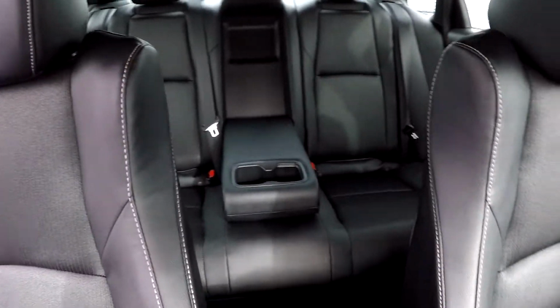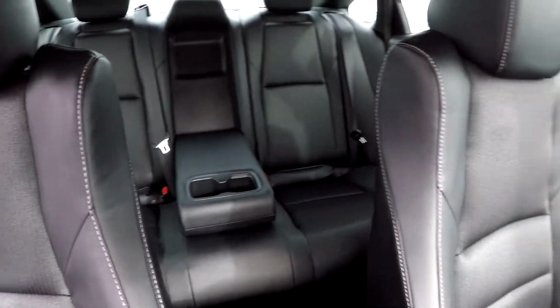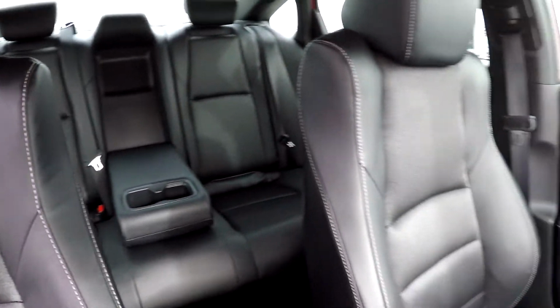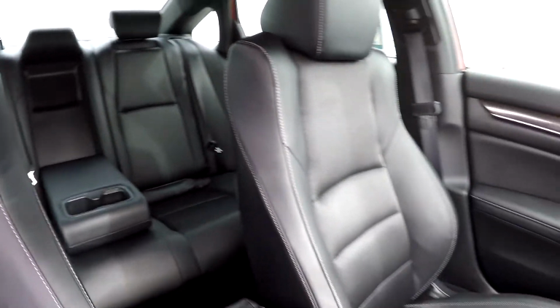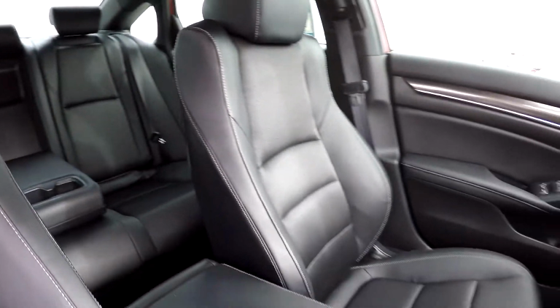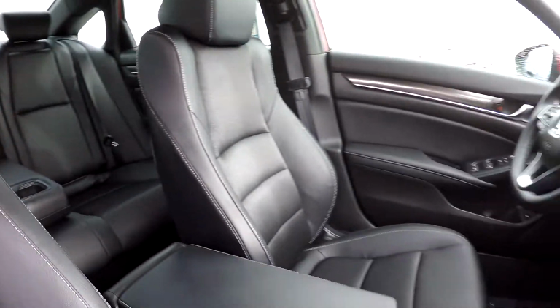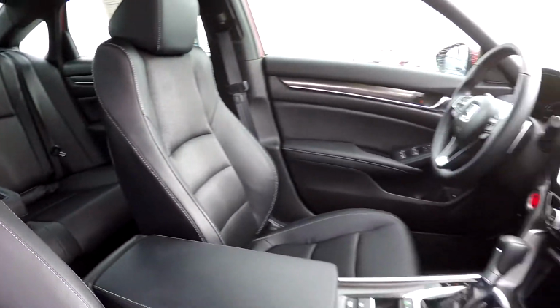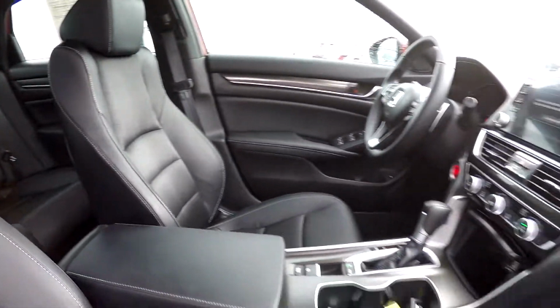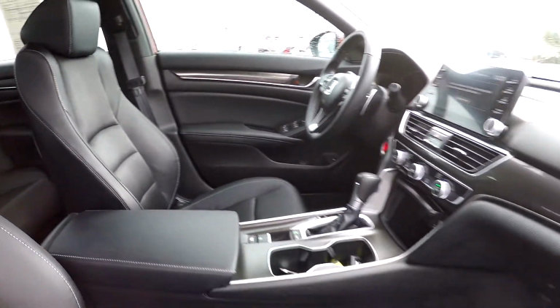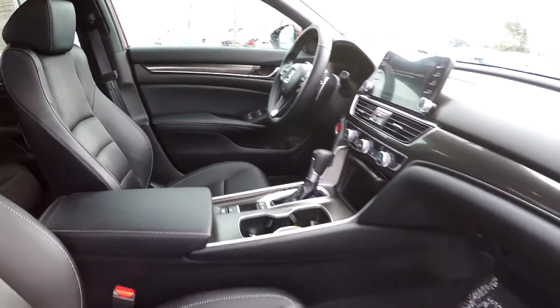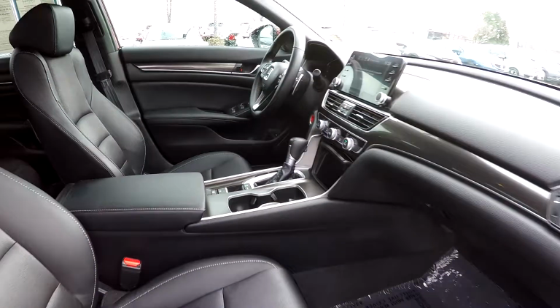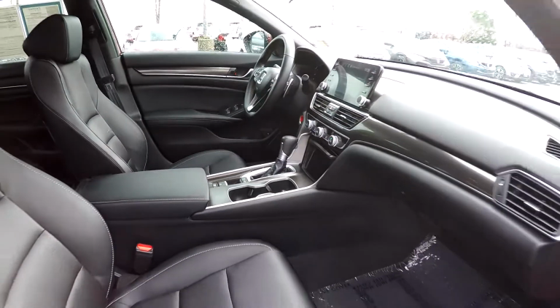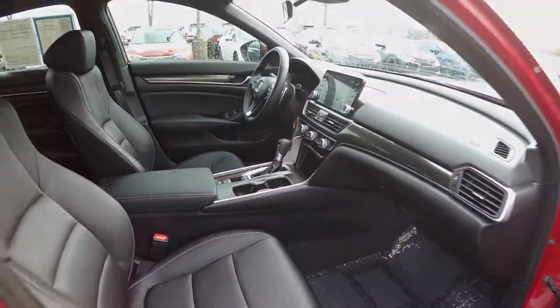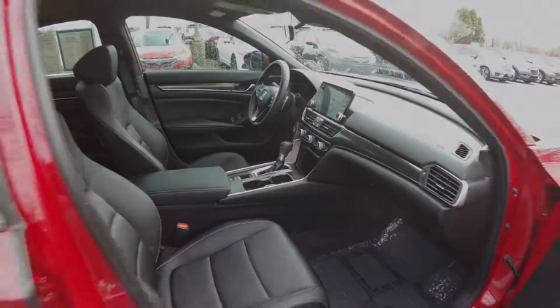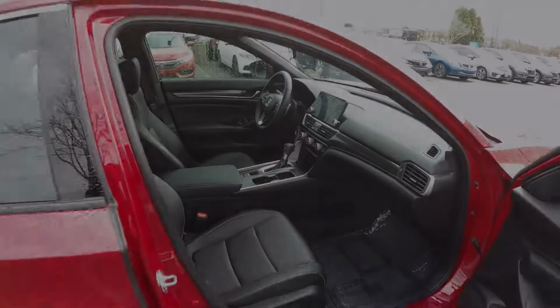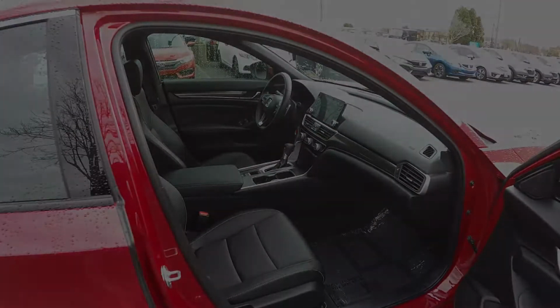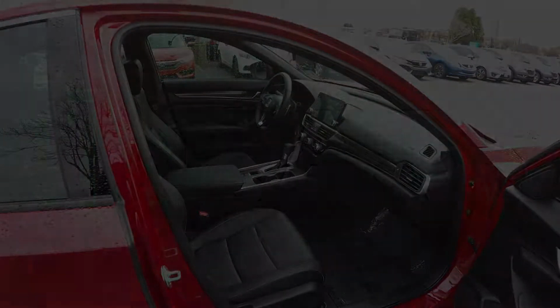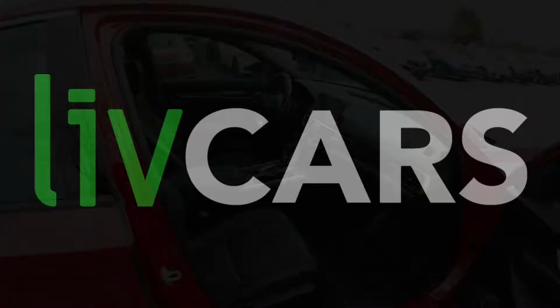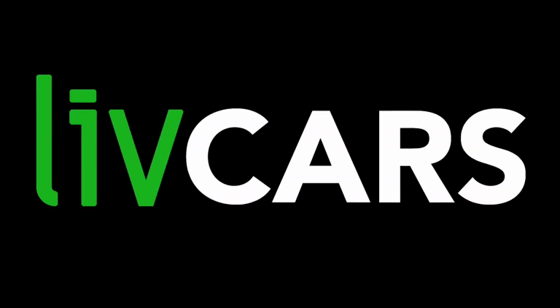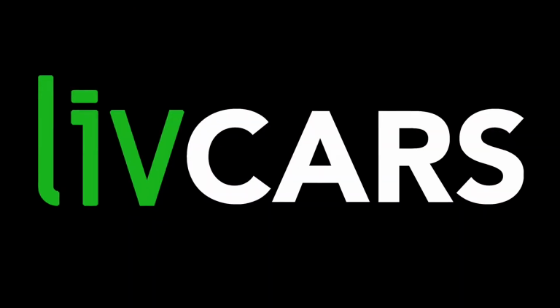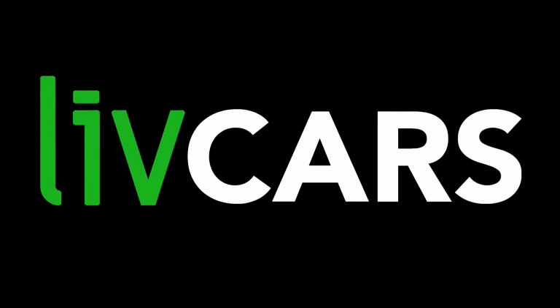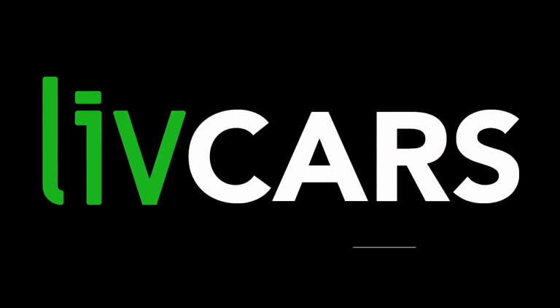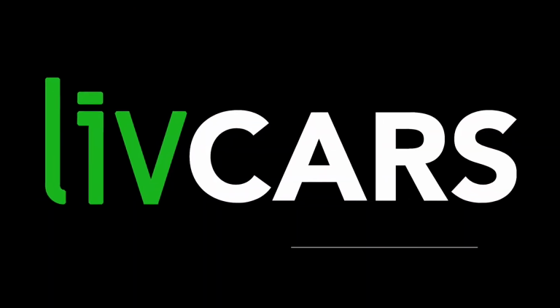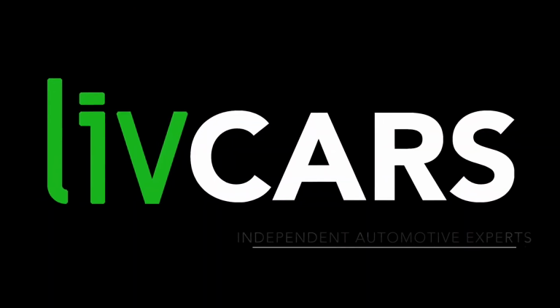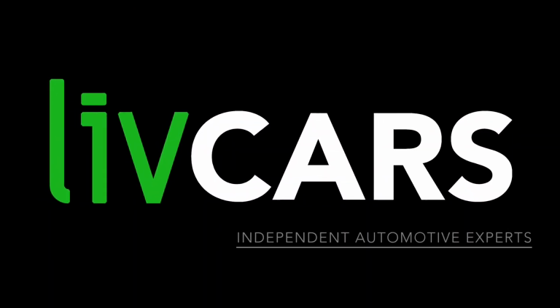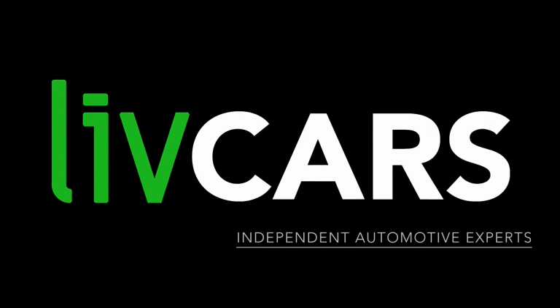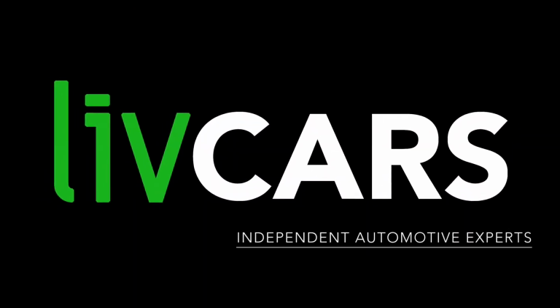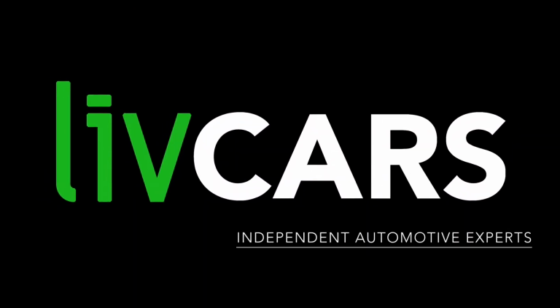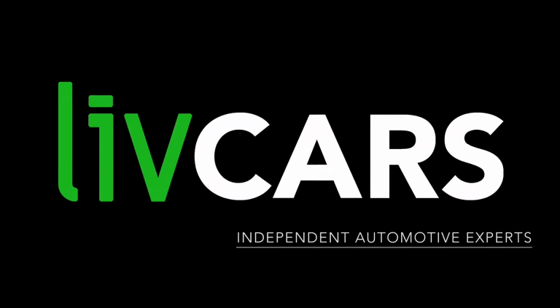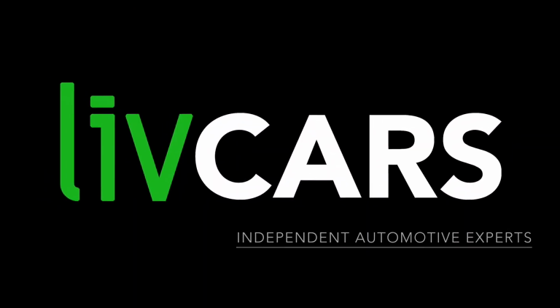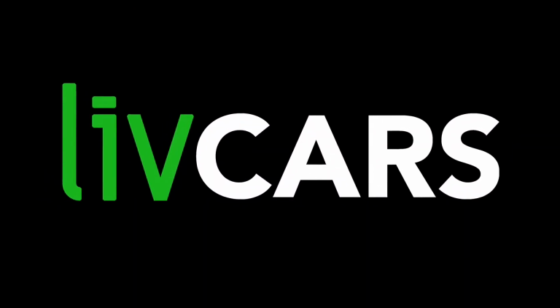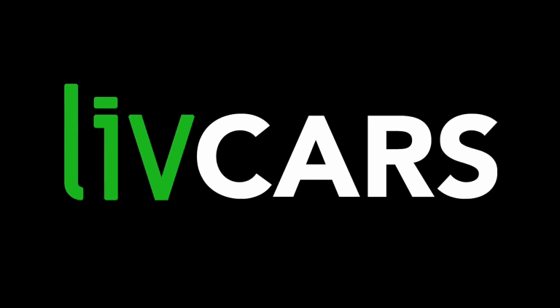And that's going to wrap up your 2018 Honda Accord — another independent walk around, brought to you by LiveCars.com.